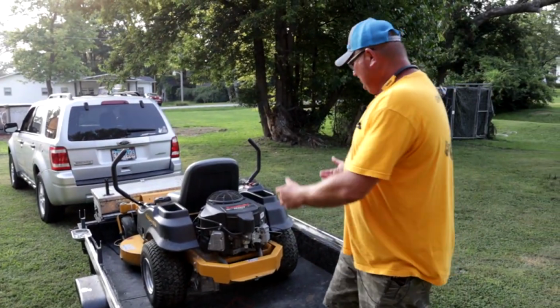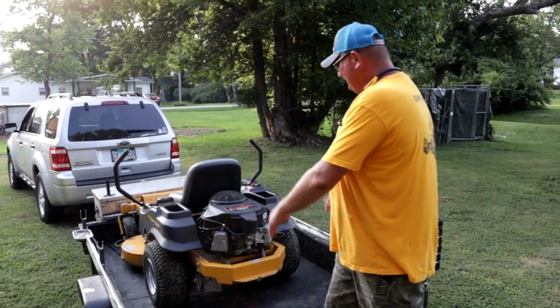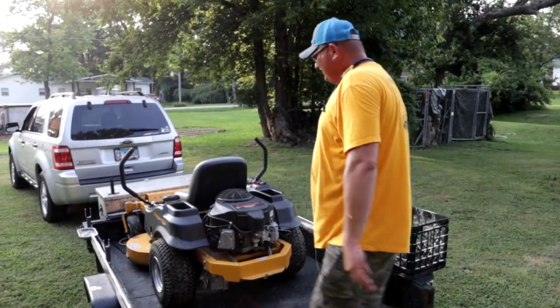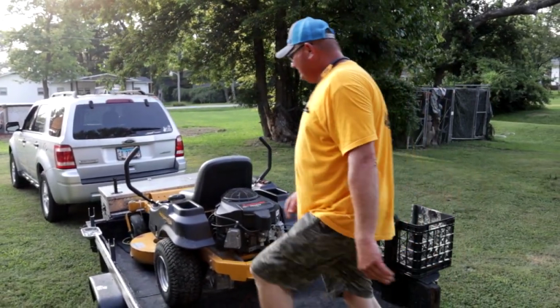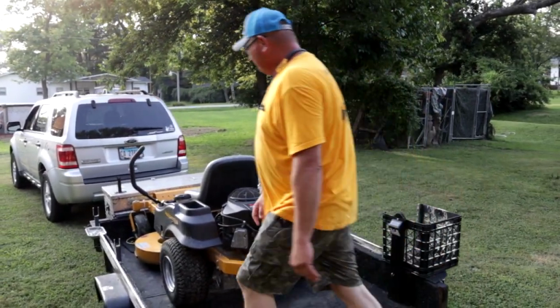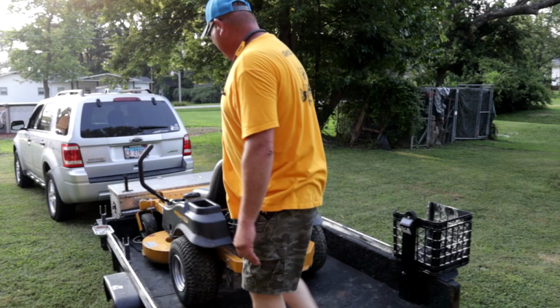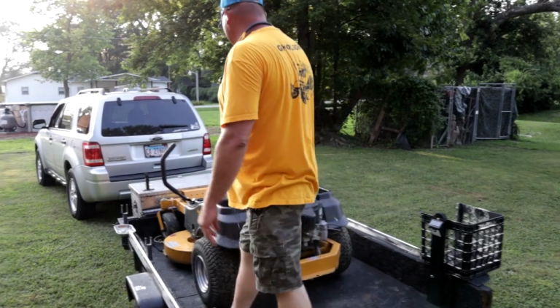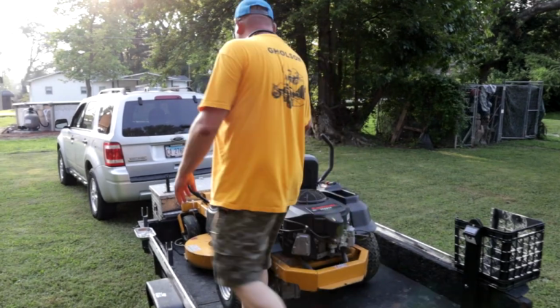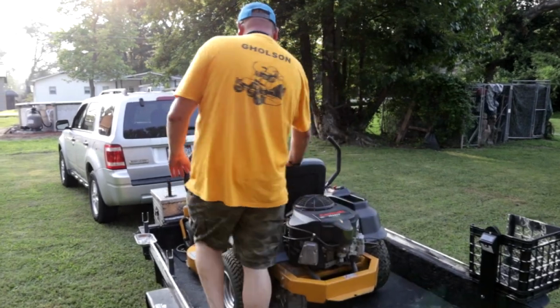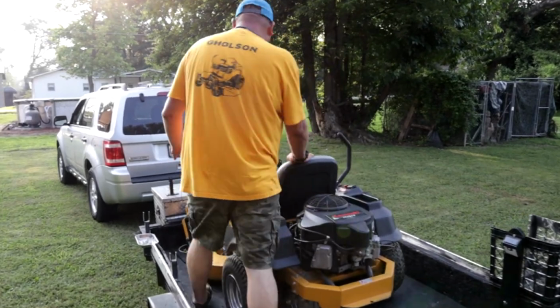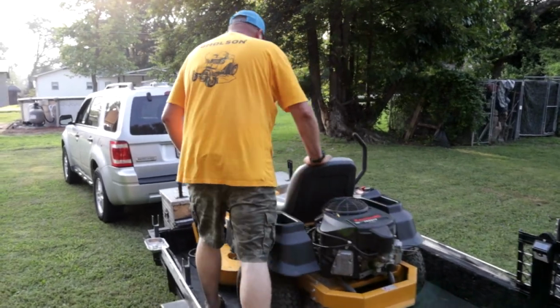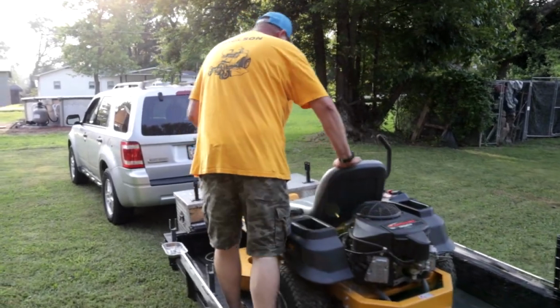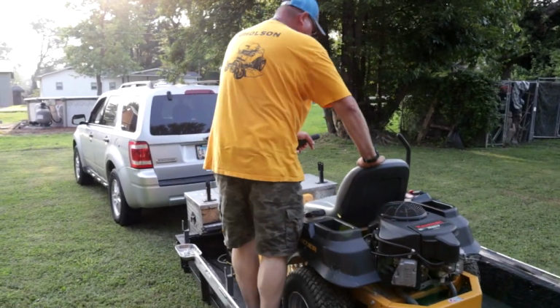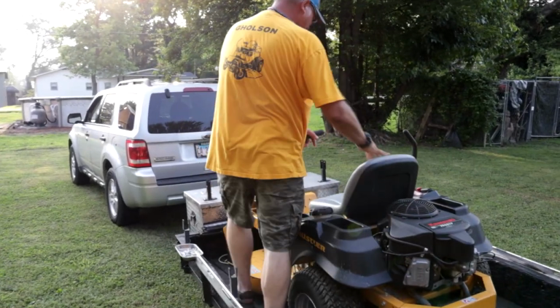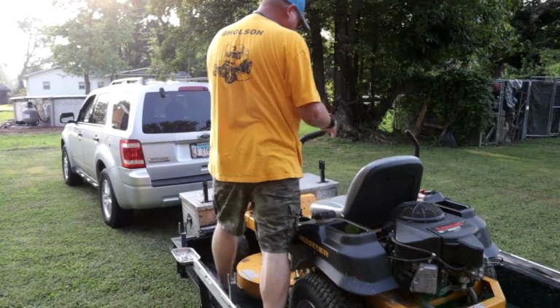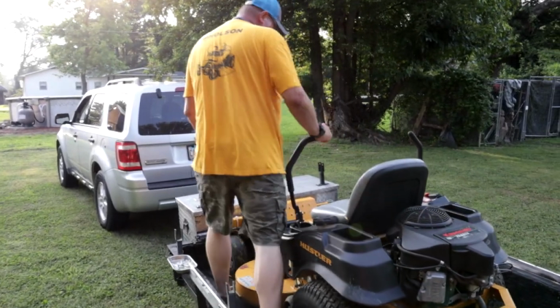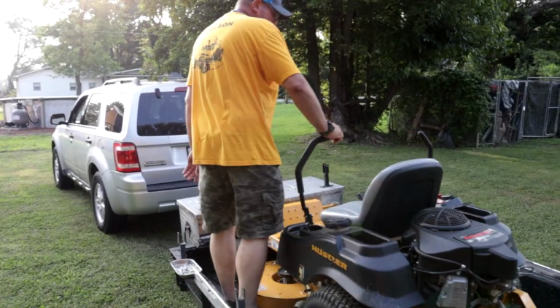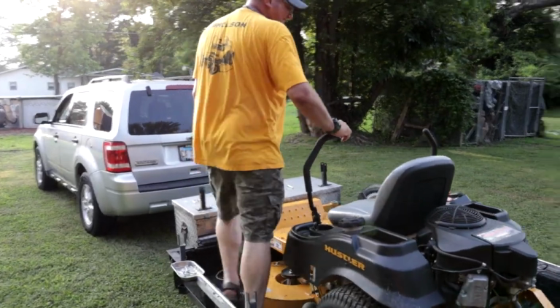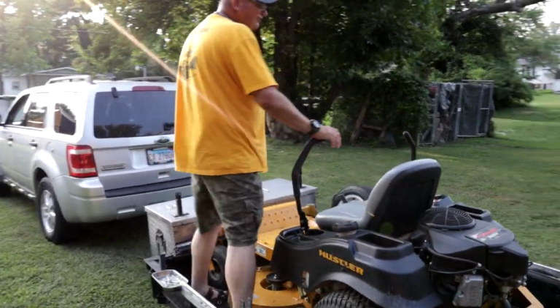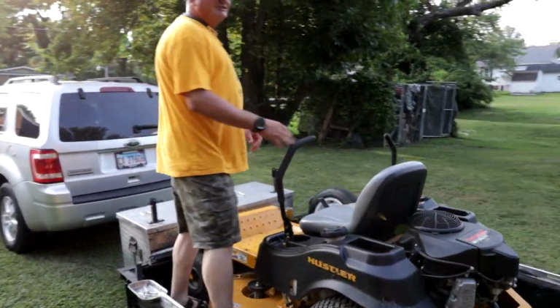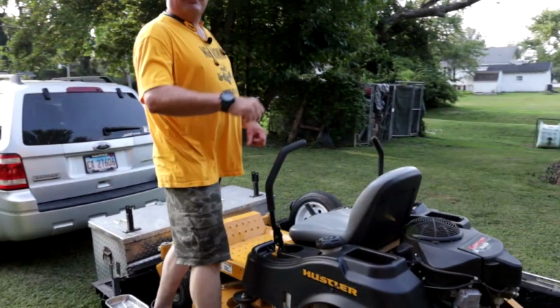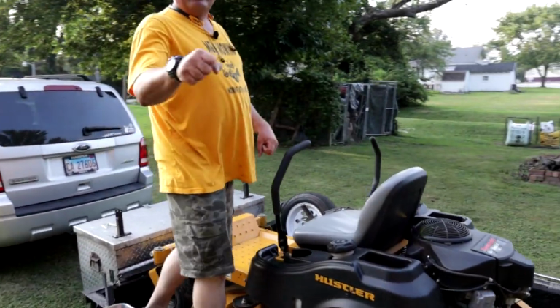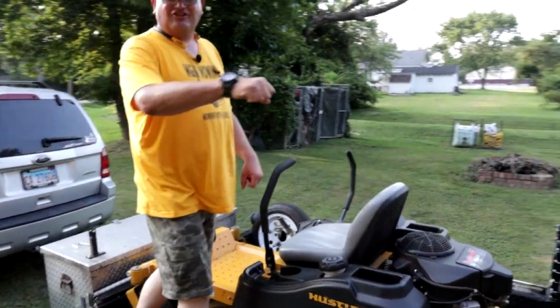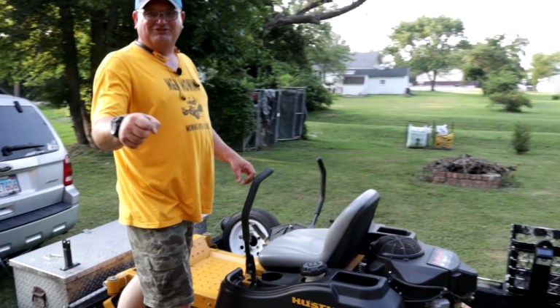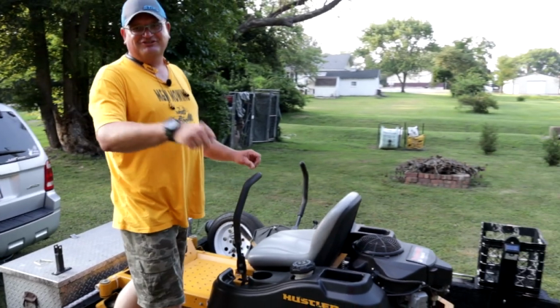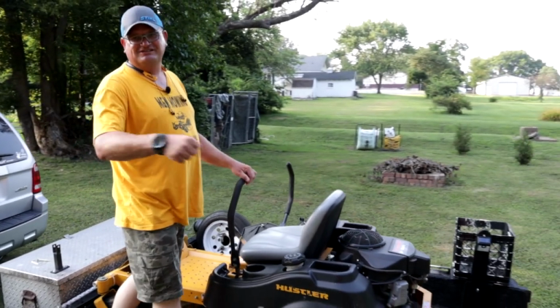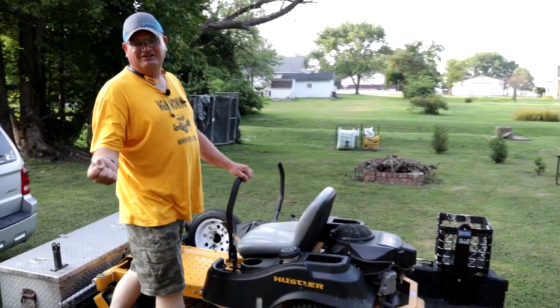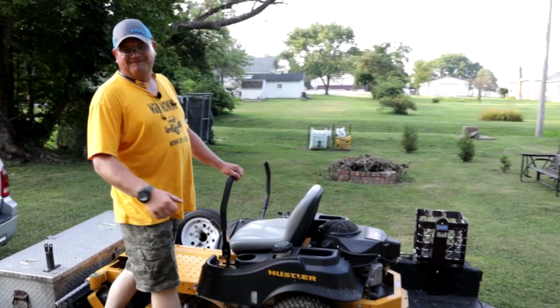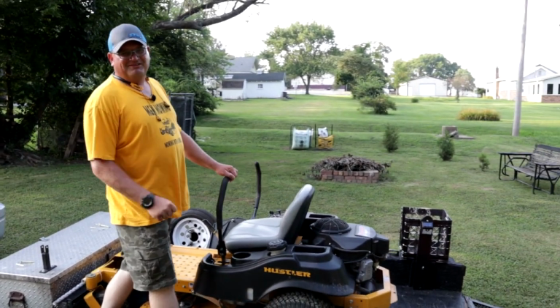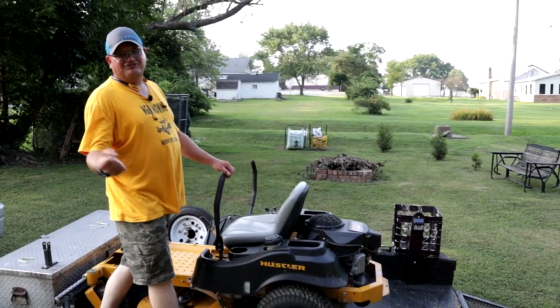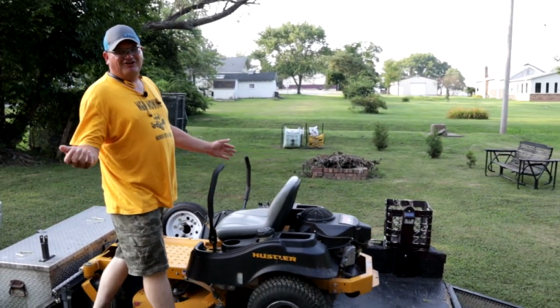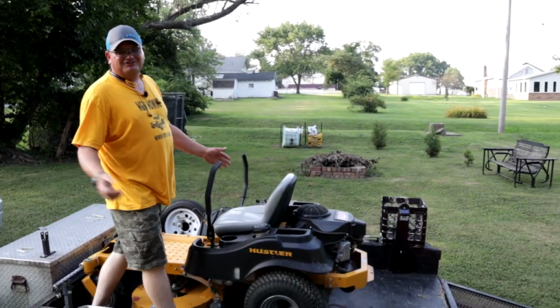Now let's talk about what makes the money in the business. You're going to need a good zero turn lawnmower, because if you're on one of those little tractor lawnmowers, you're doing it all wrong.